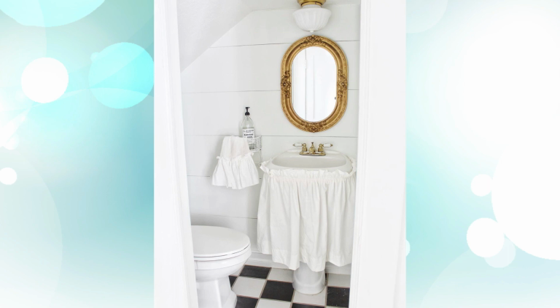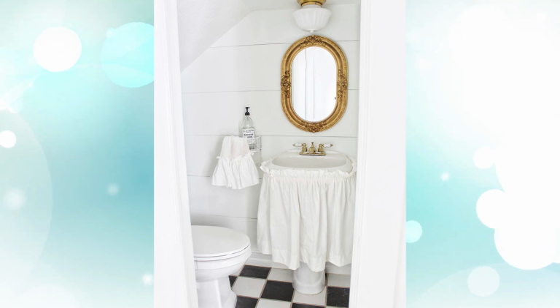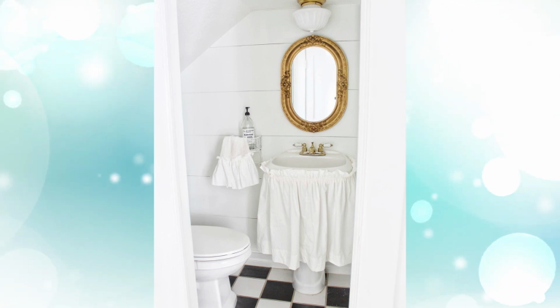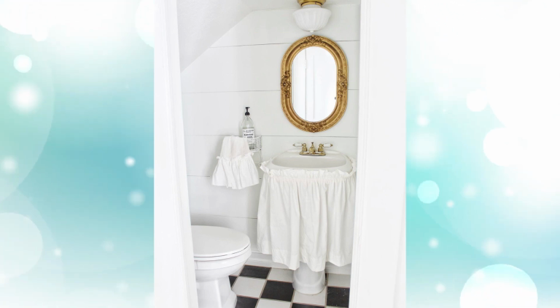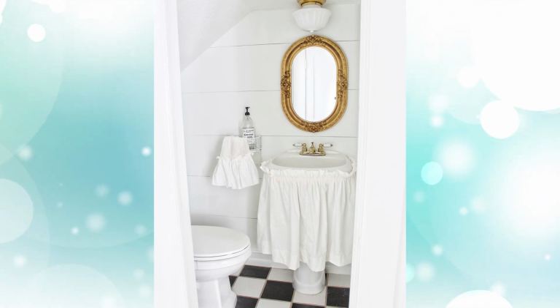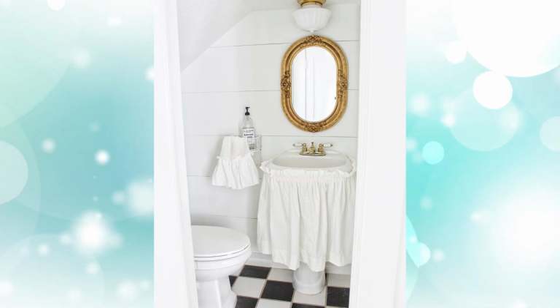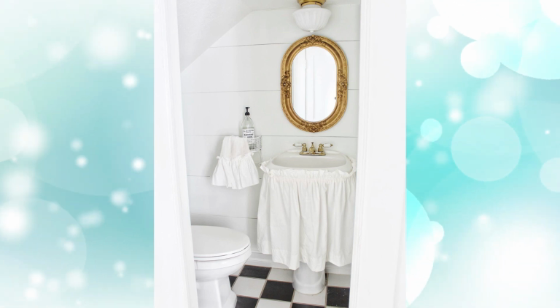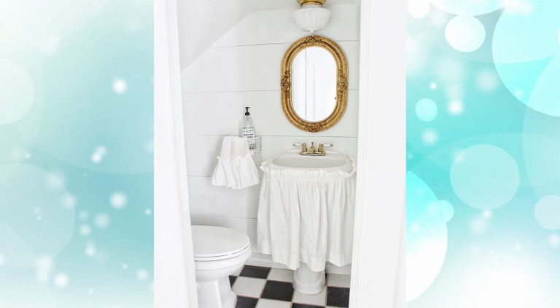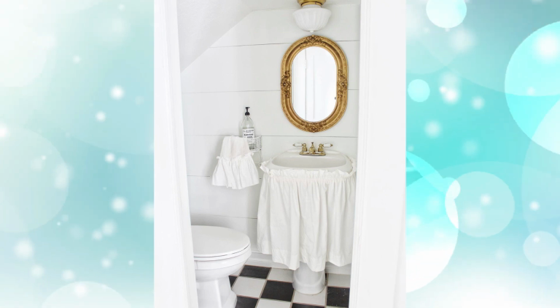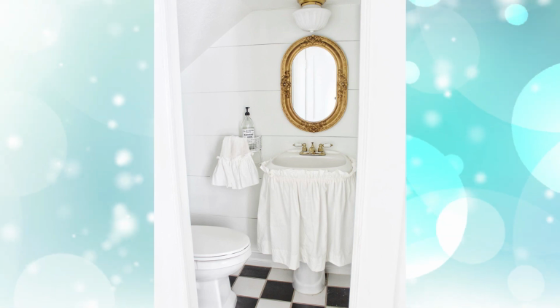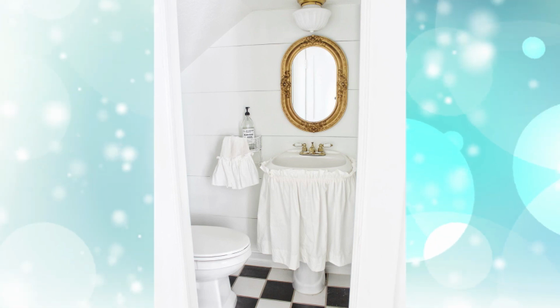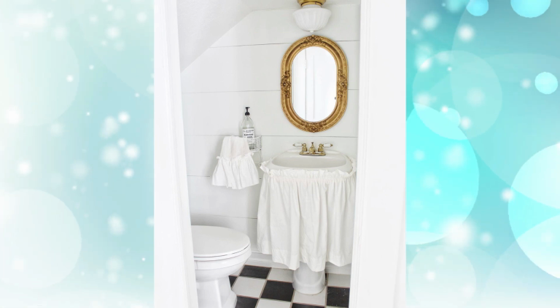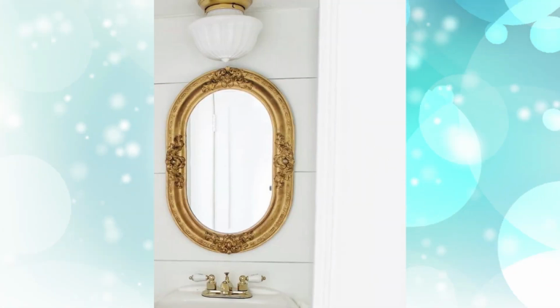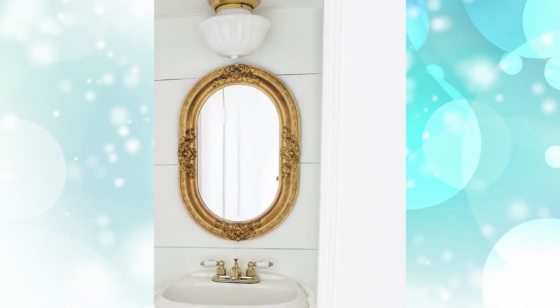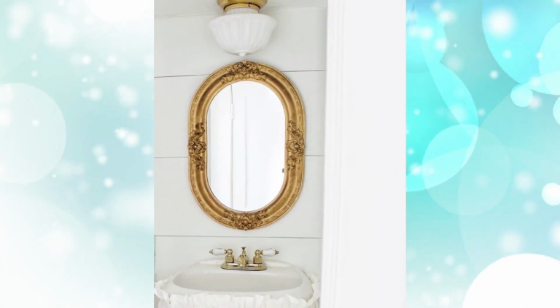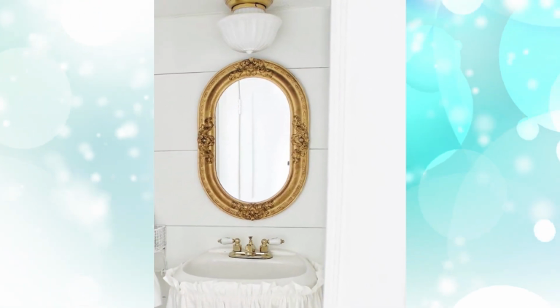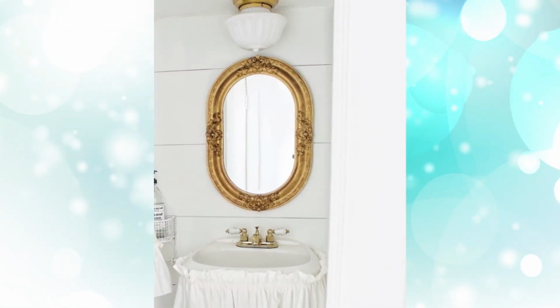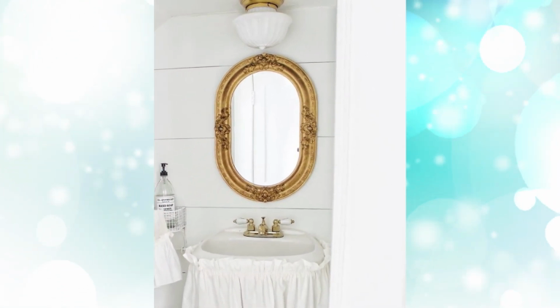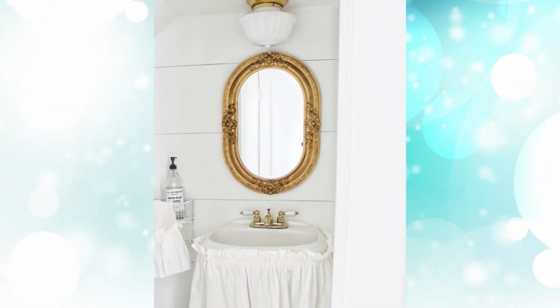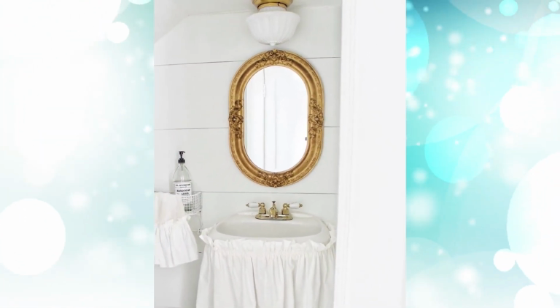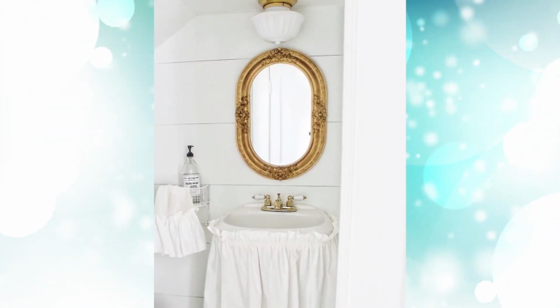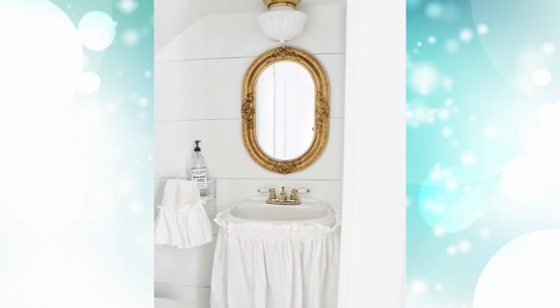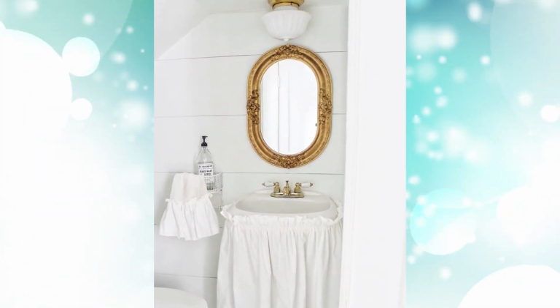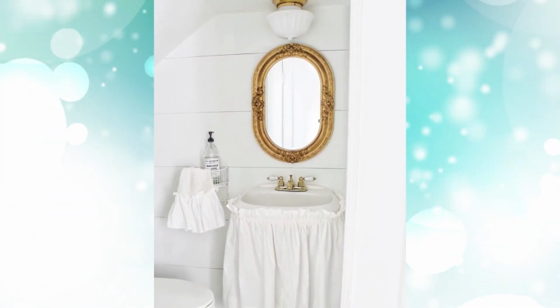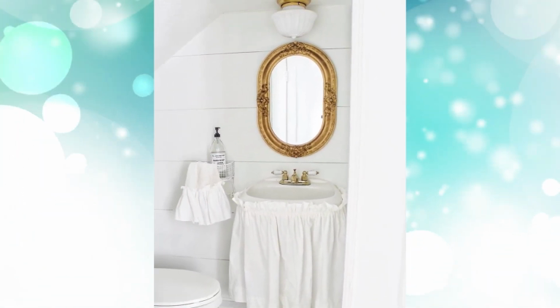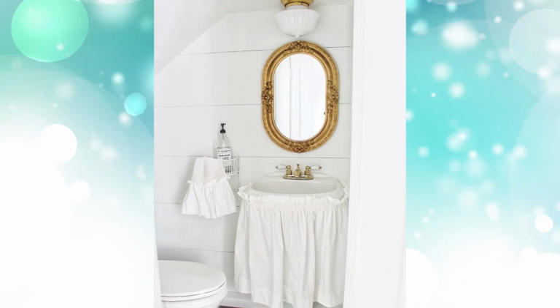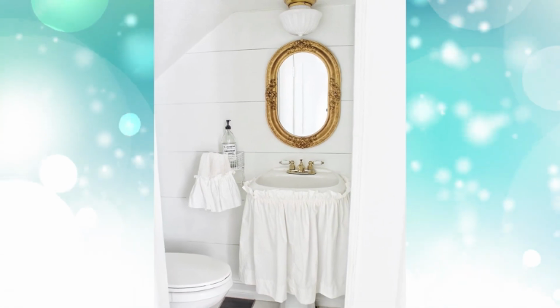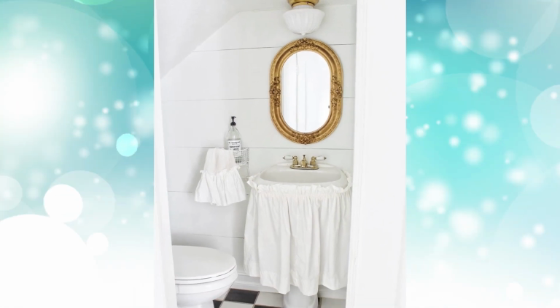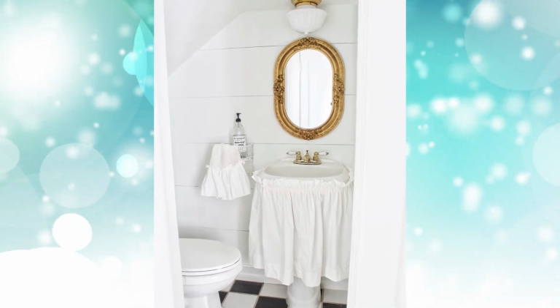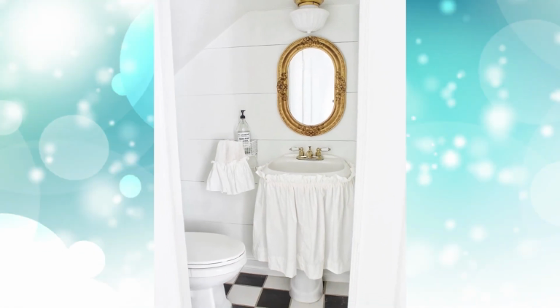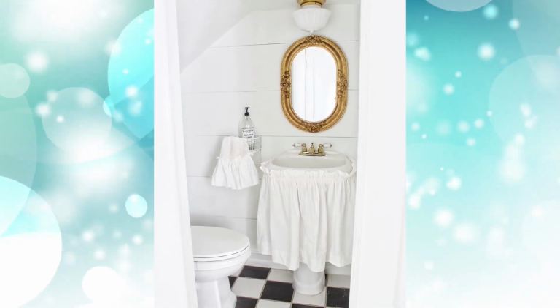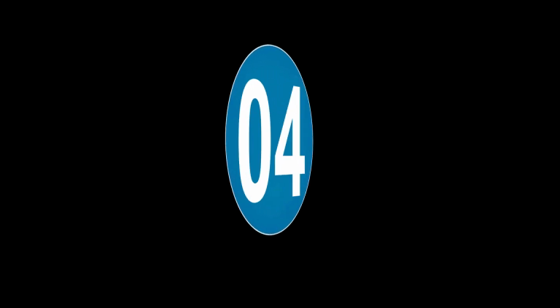Number three: ruffle skirt around sink. You can't do French country without a good old ruffle skirt somewhere in the house. This is definitely an old-world style of decorating, but nevertheless can be really cute and fun.